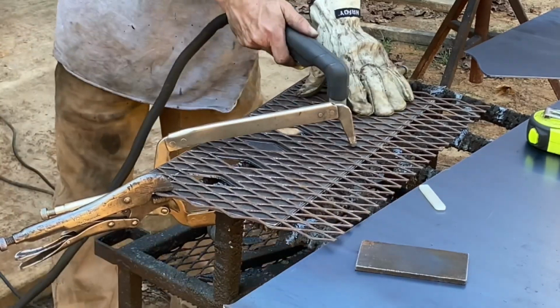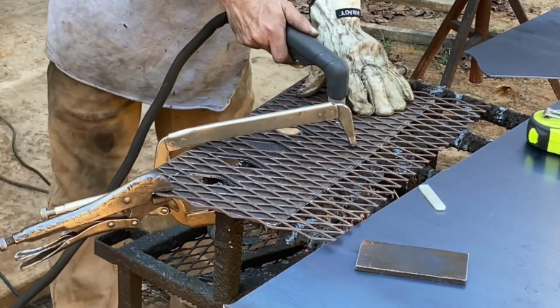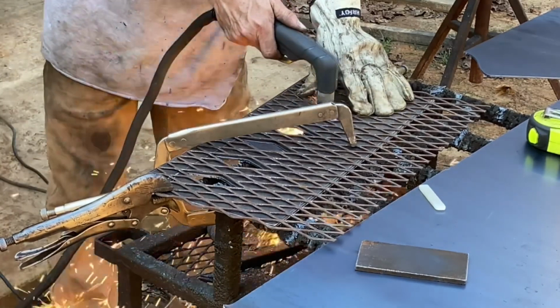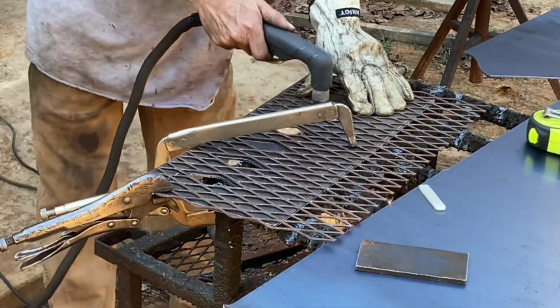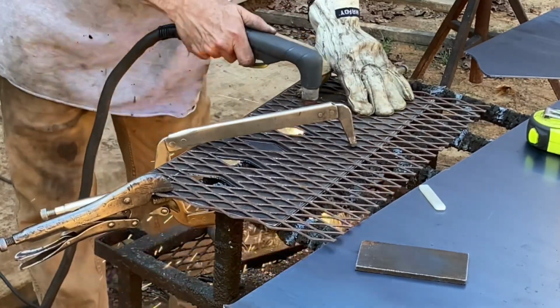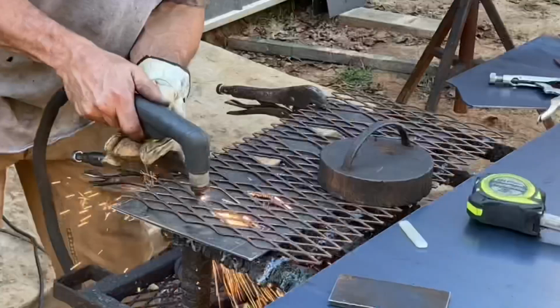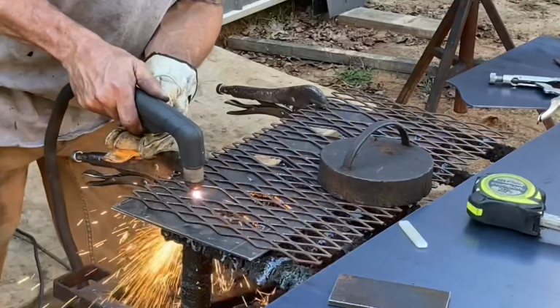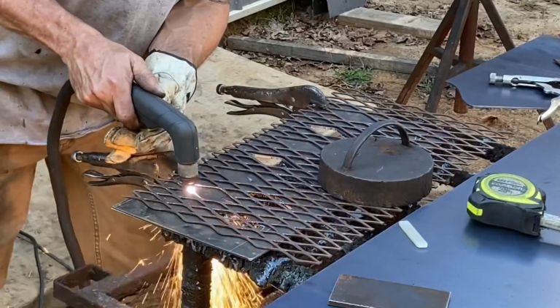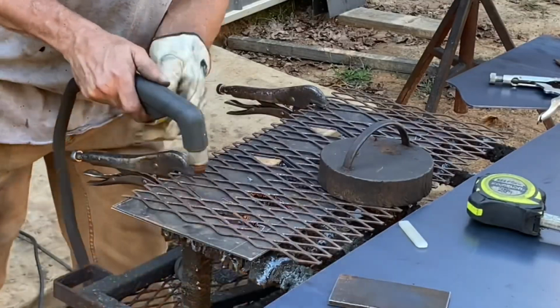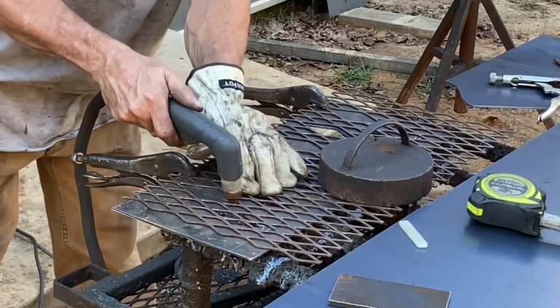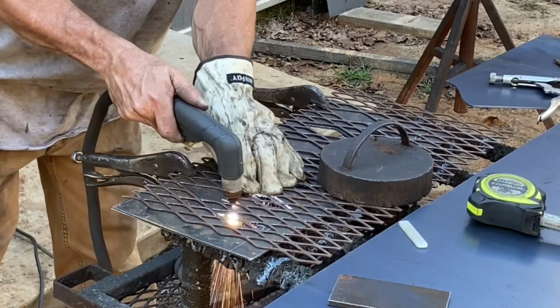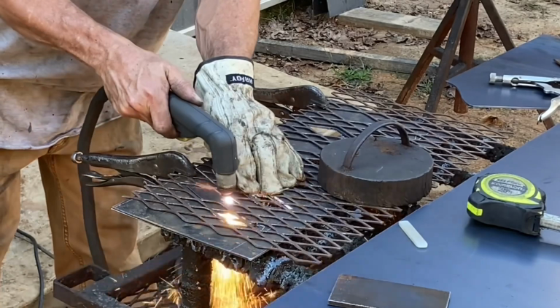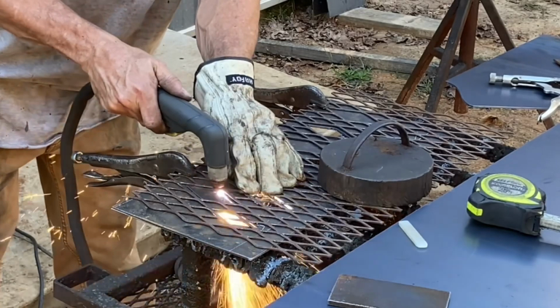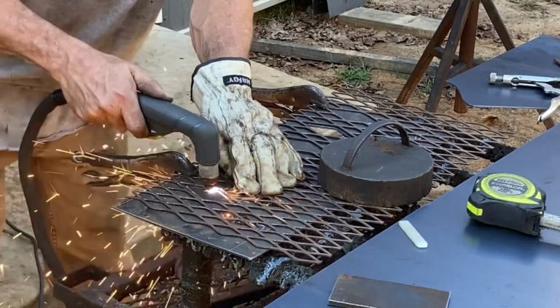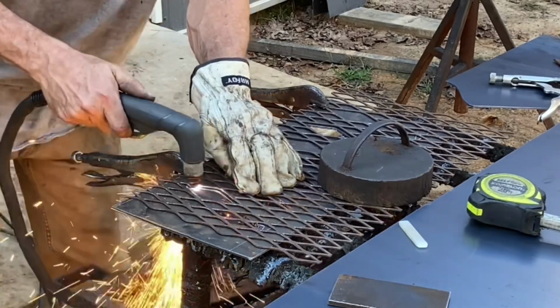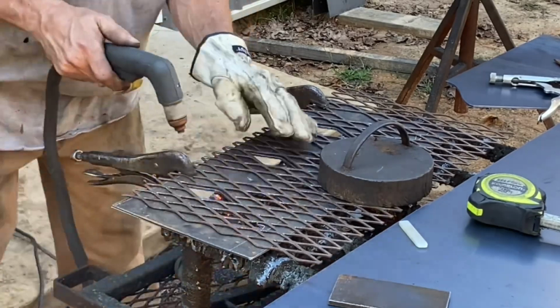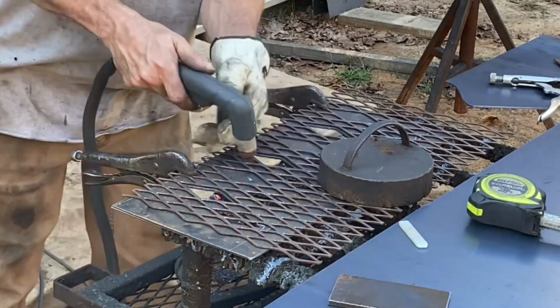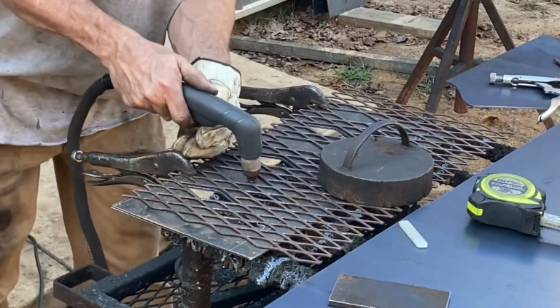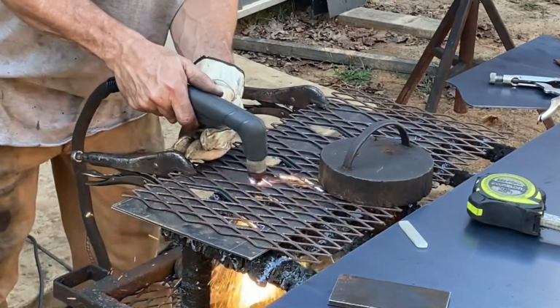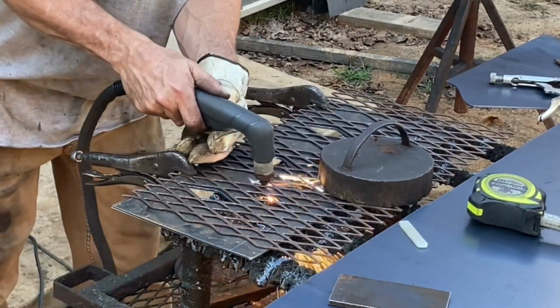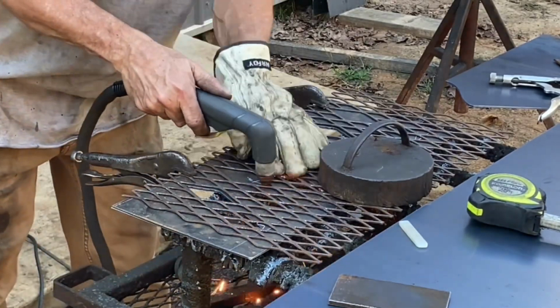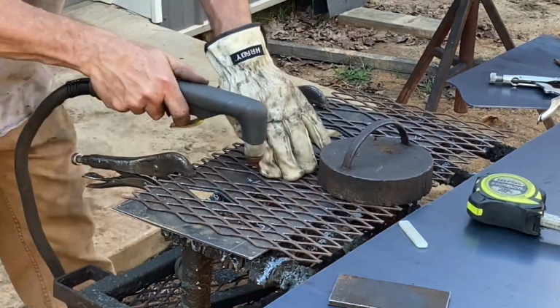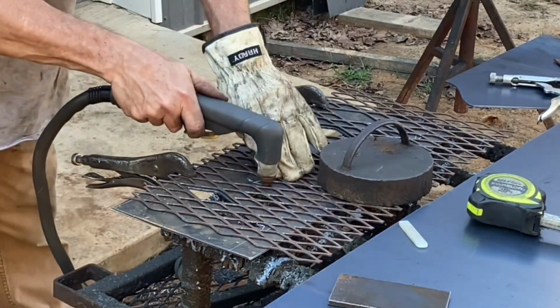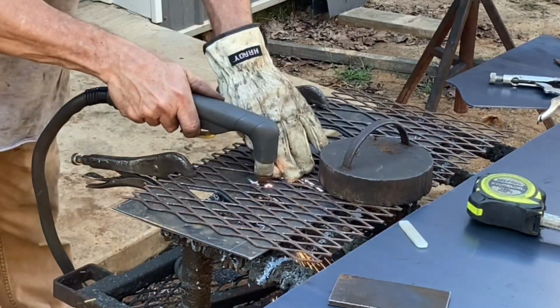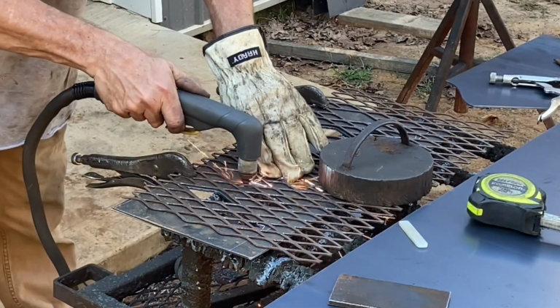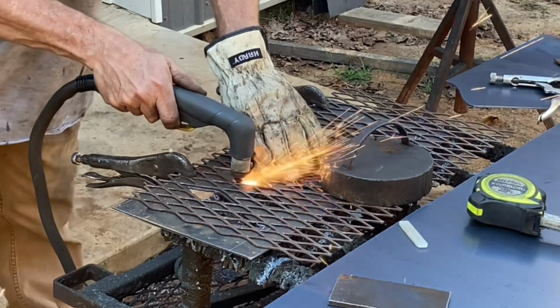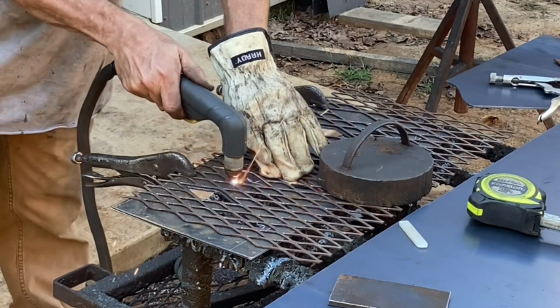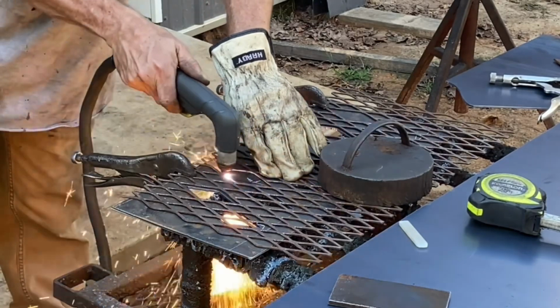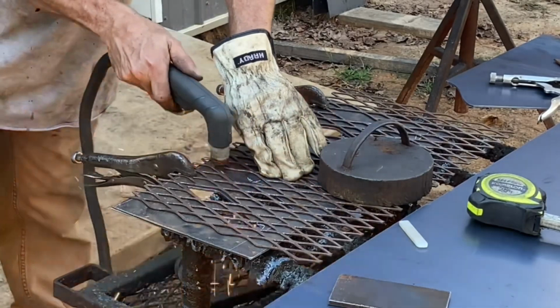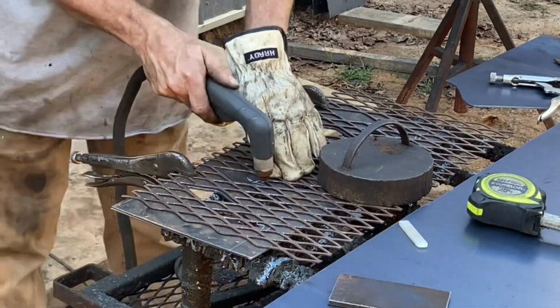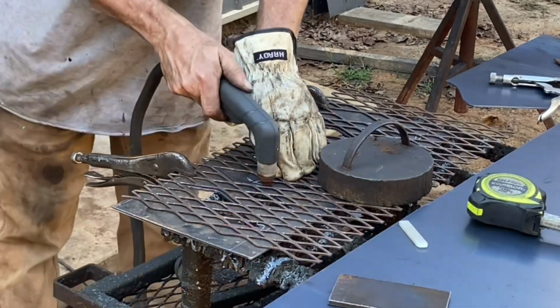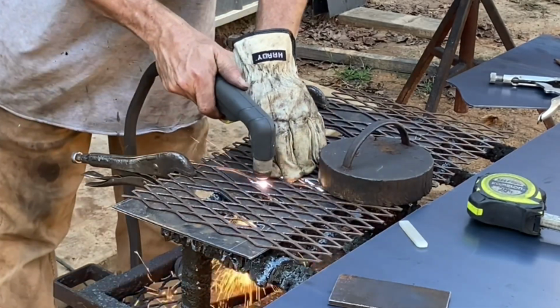You also have to continuously clean it because stuff gets up under and sticks to the sides of it, but it does good for what it's for.